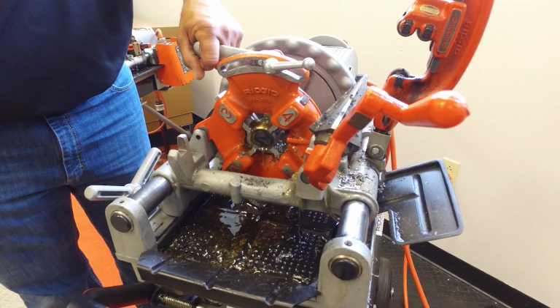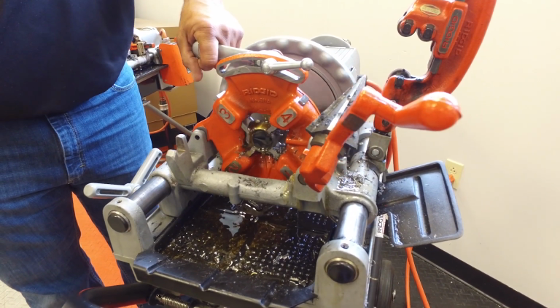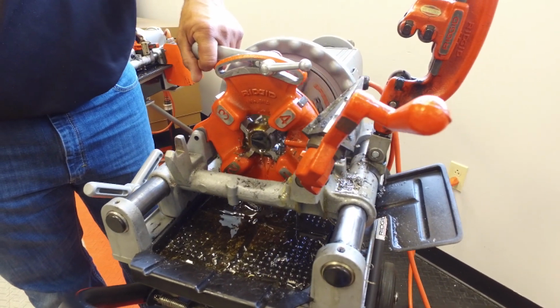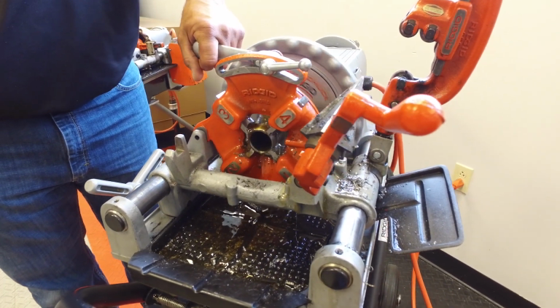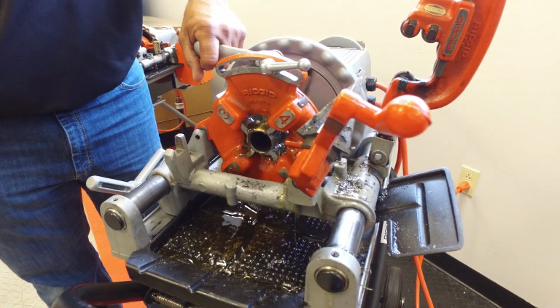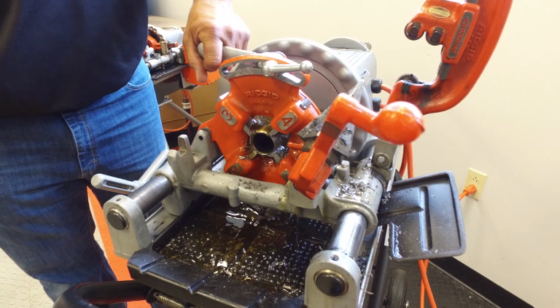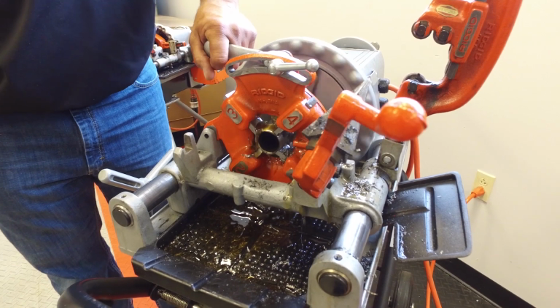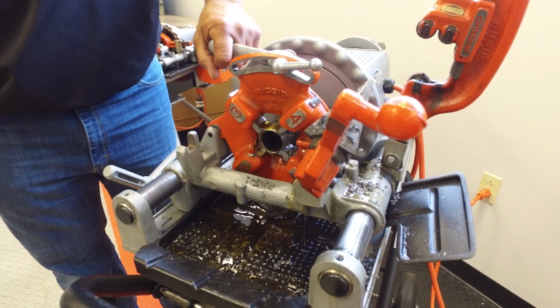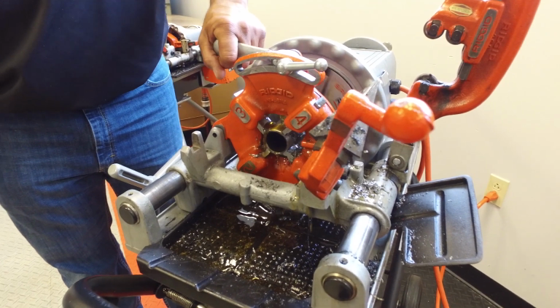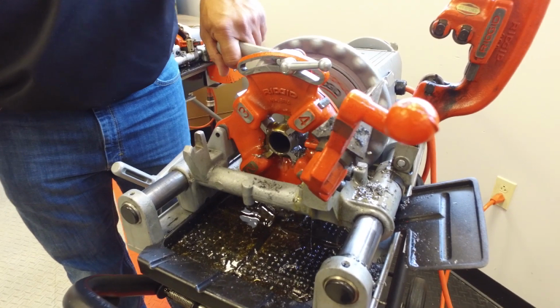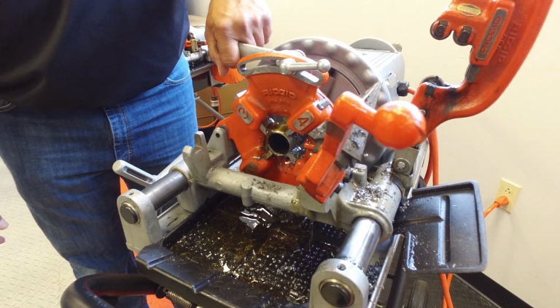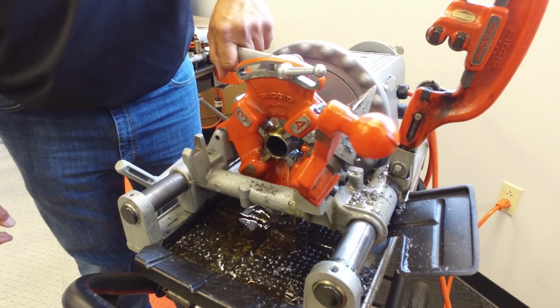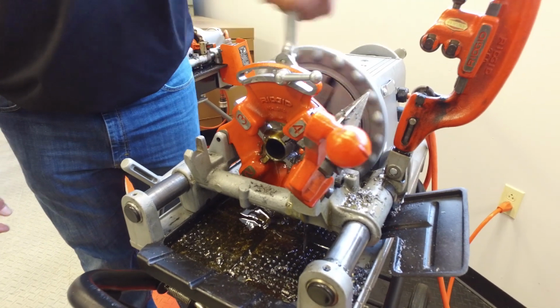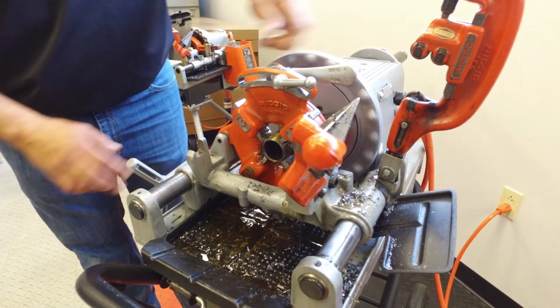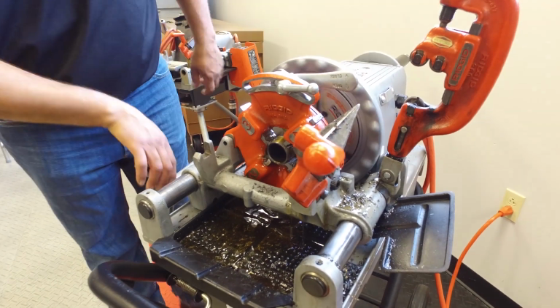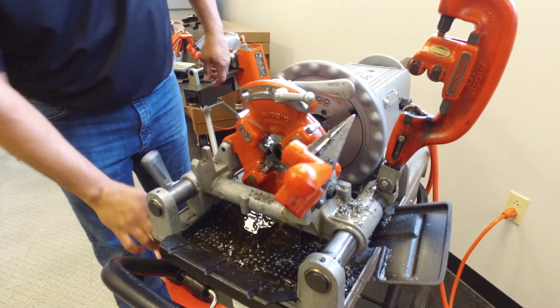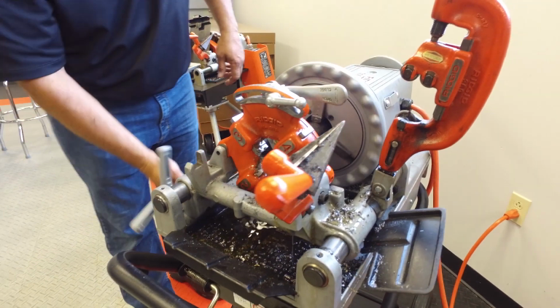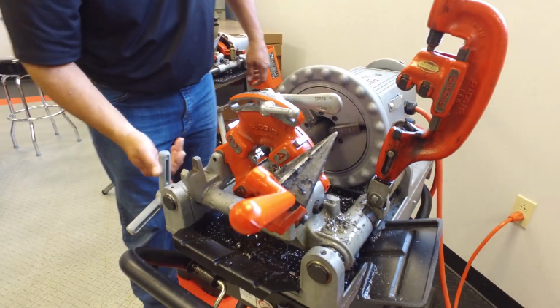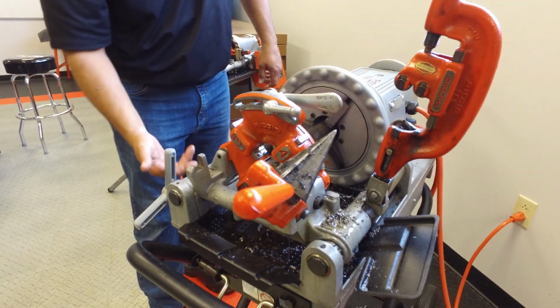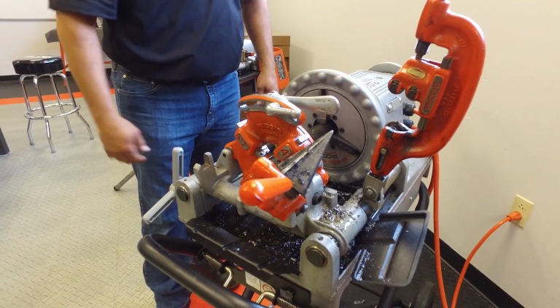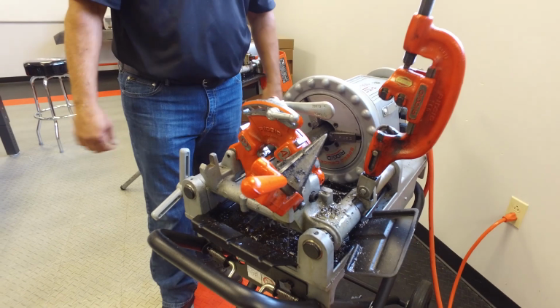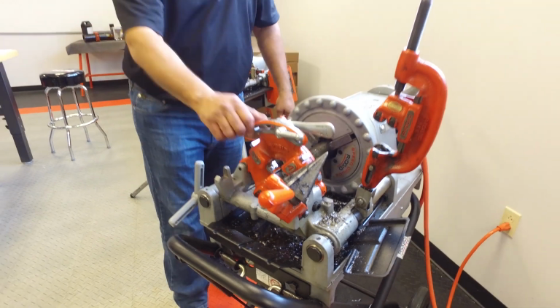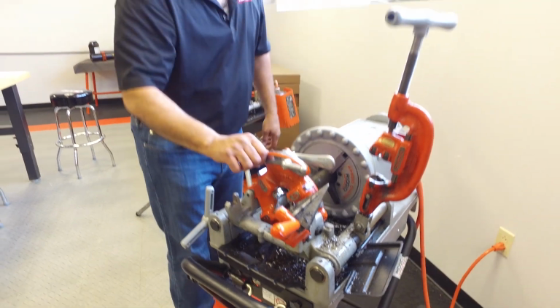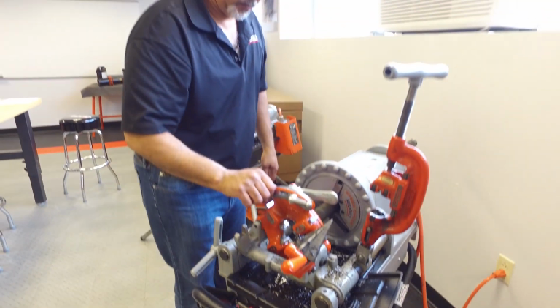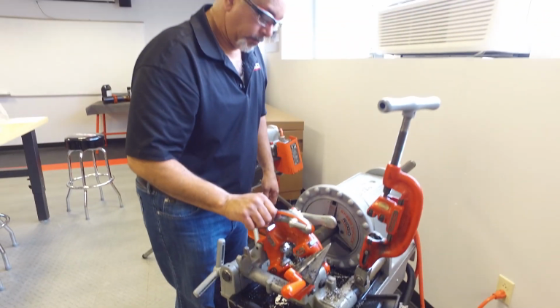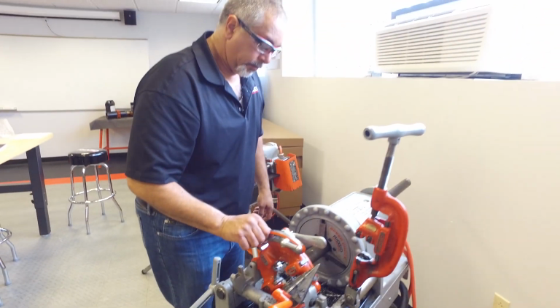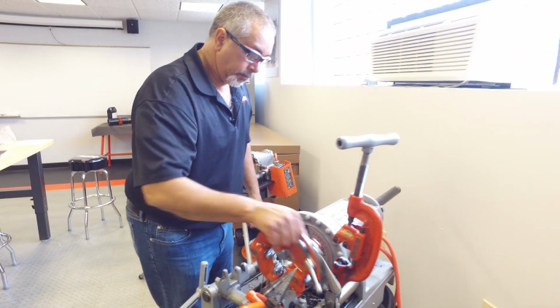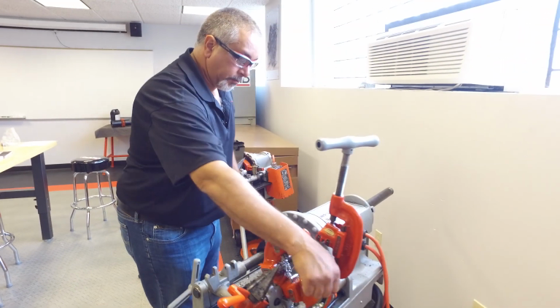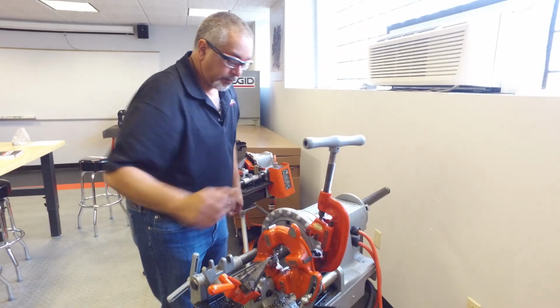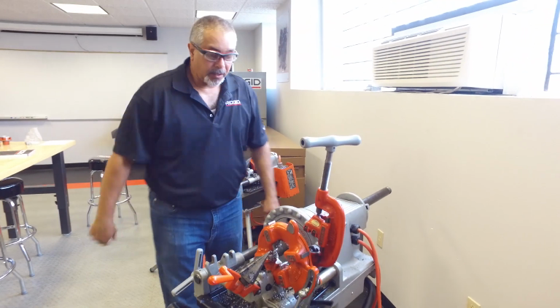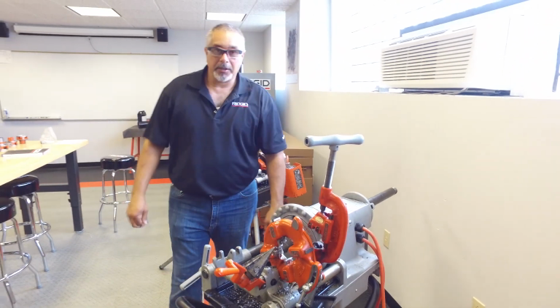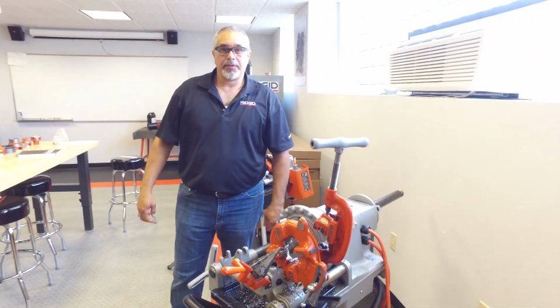Once that last tooth disappears, I'm going to open the die head. And there you have your thread.